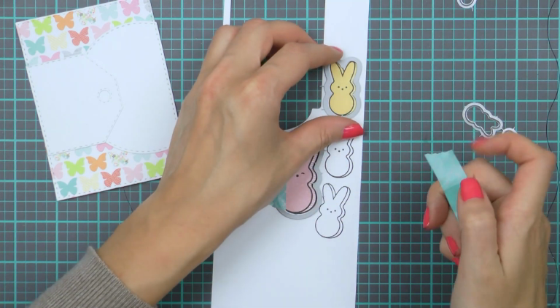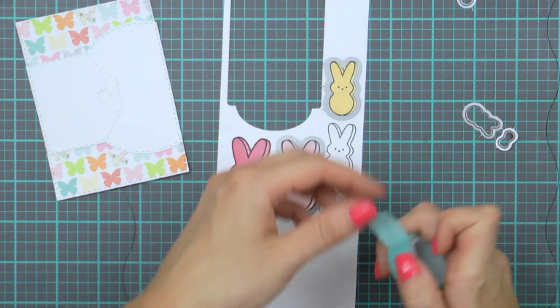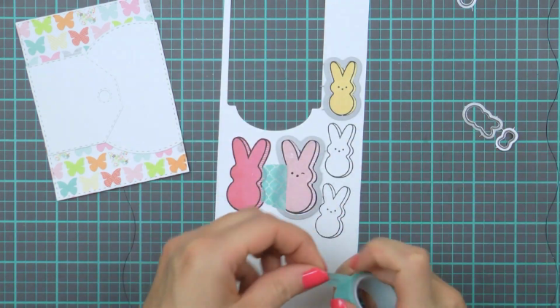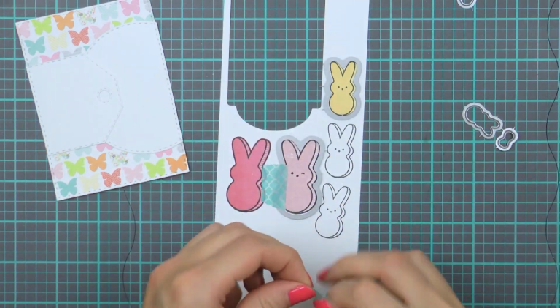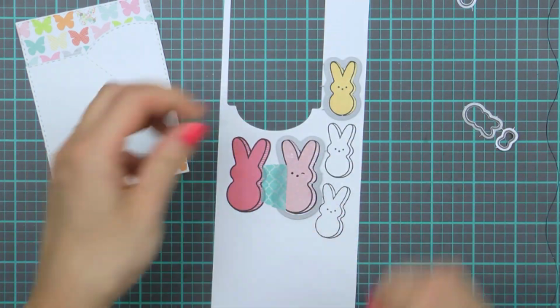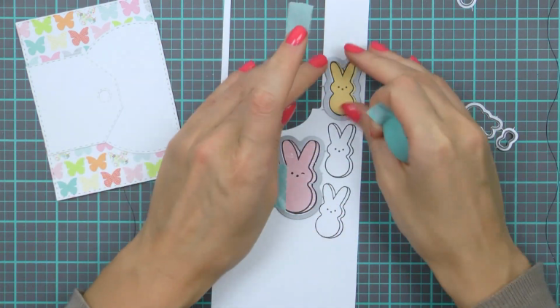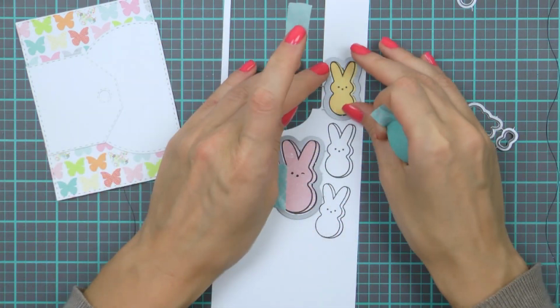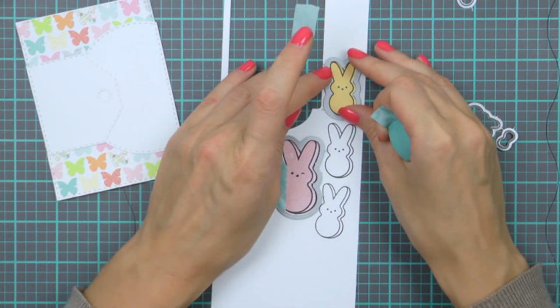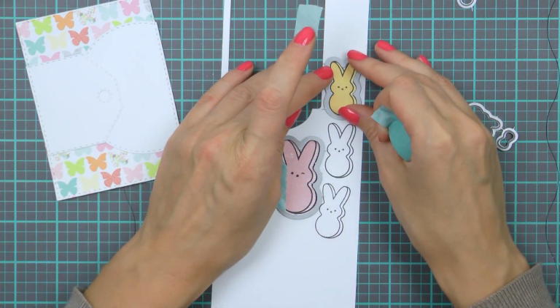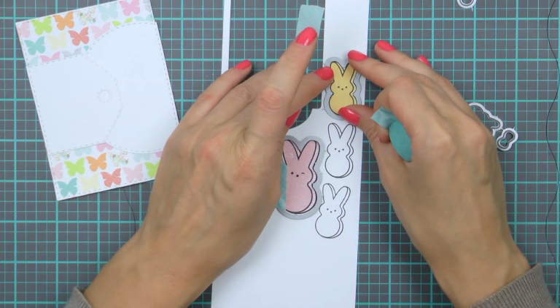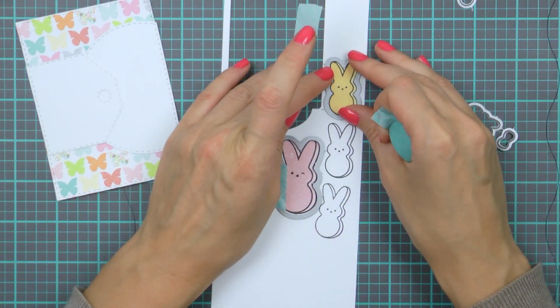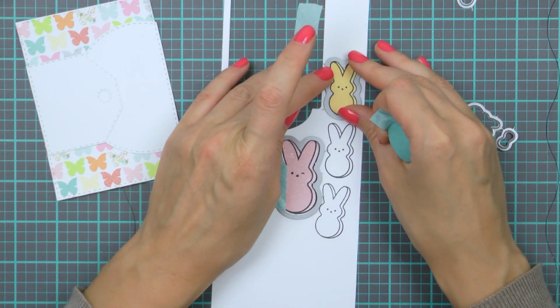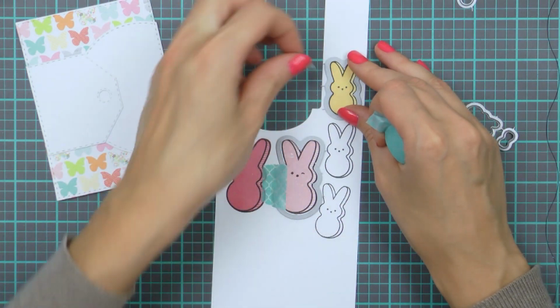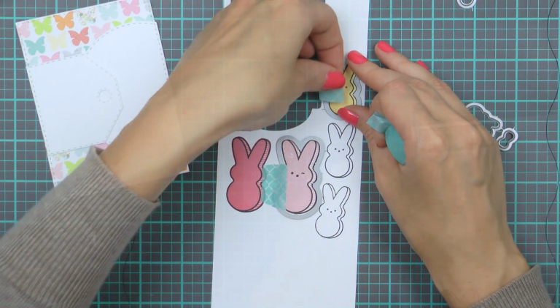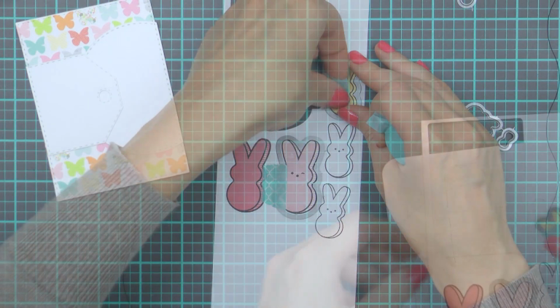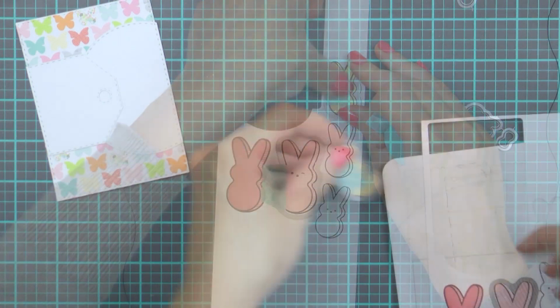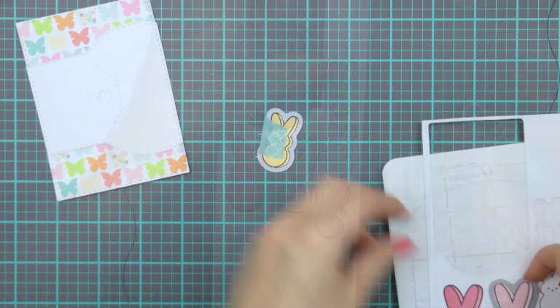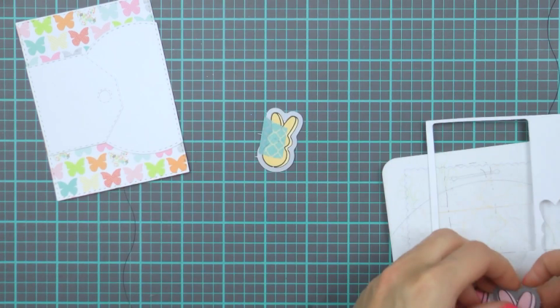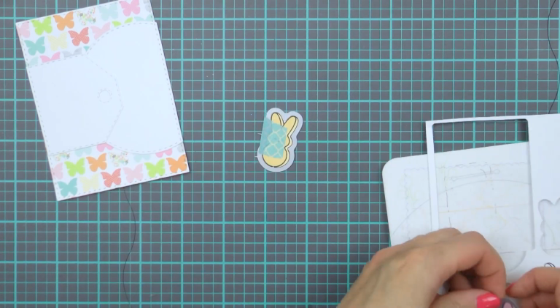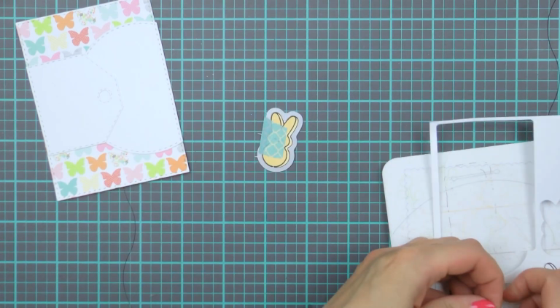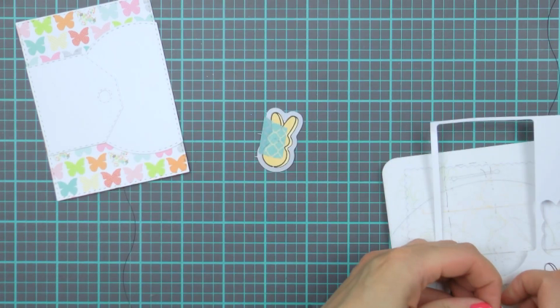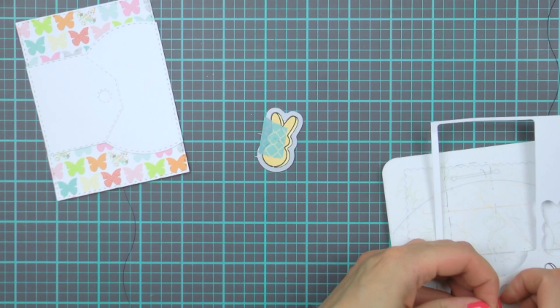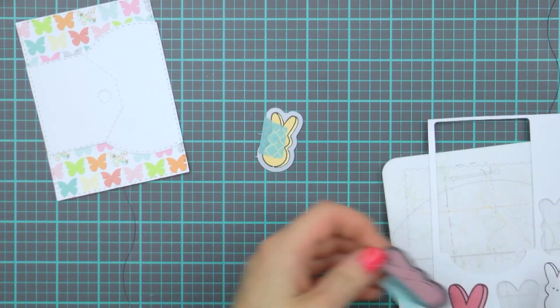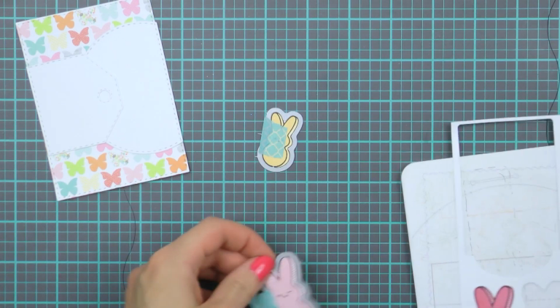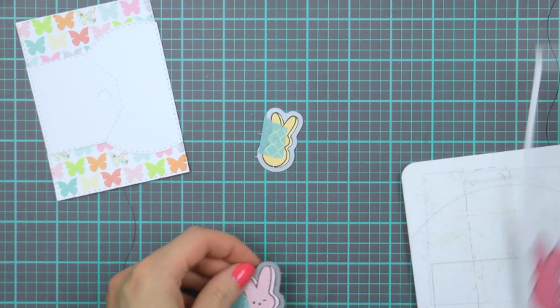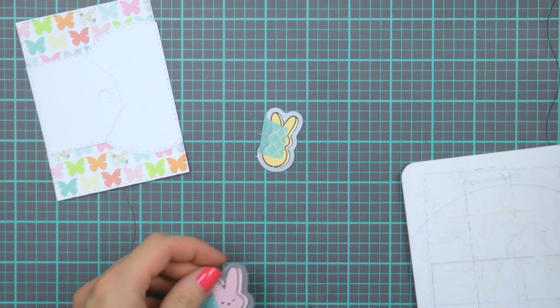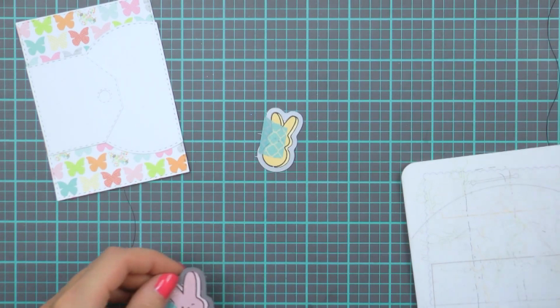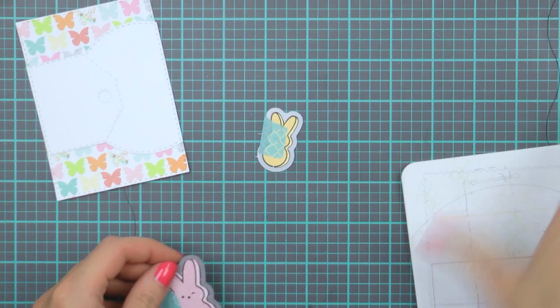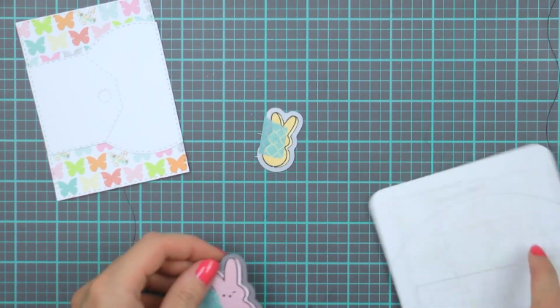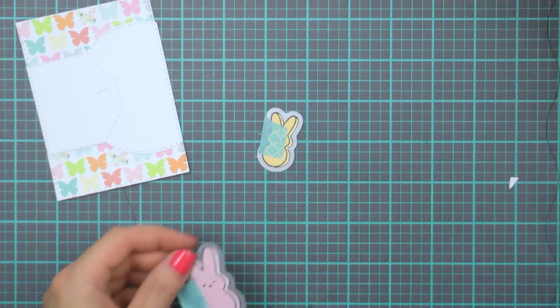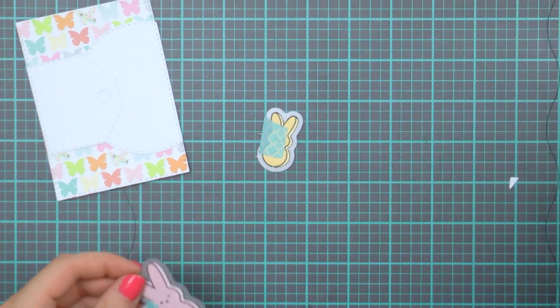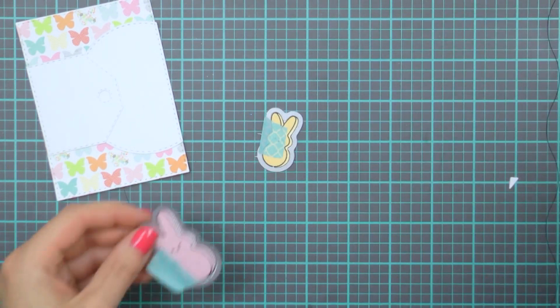So I'm going to use matching dies and cut those out. The peeps stamp set, matching dies, and patterned papers are all part of the March 2016 card kit from Simon.